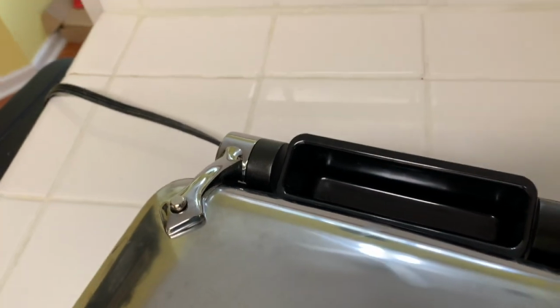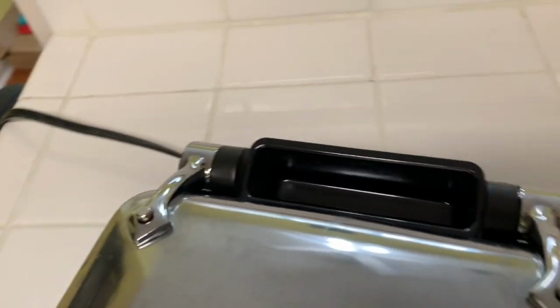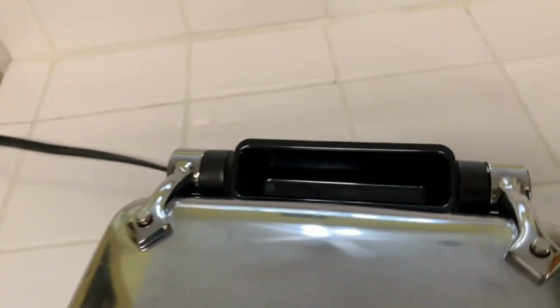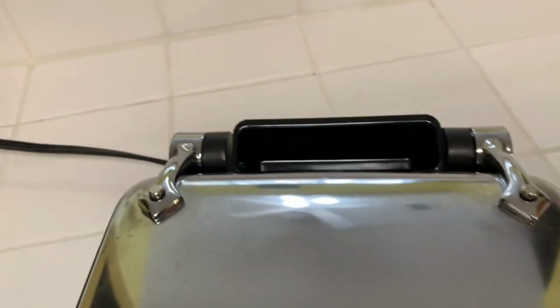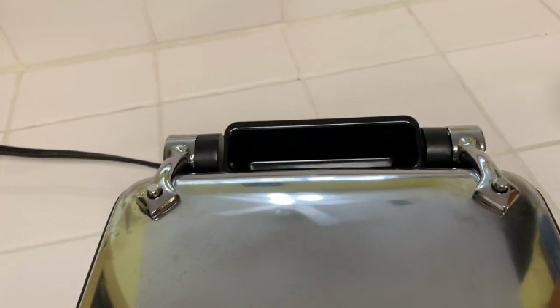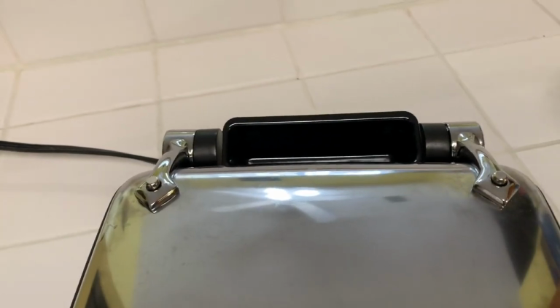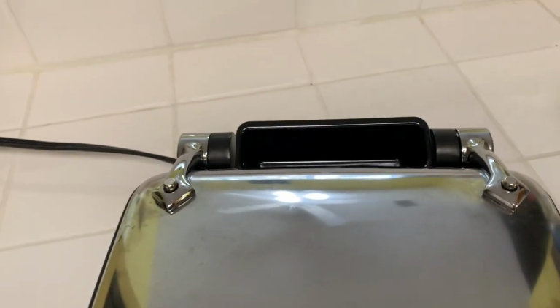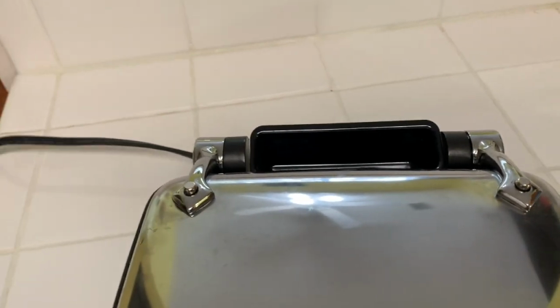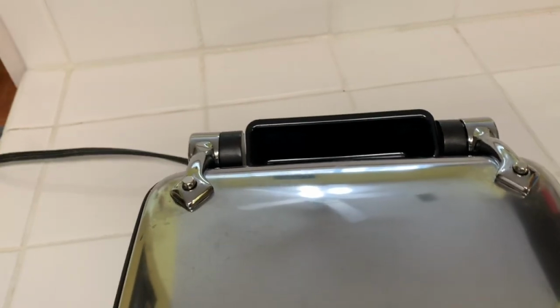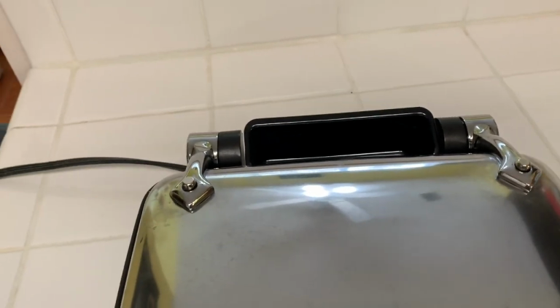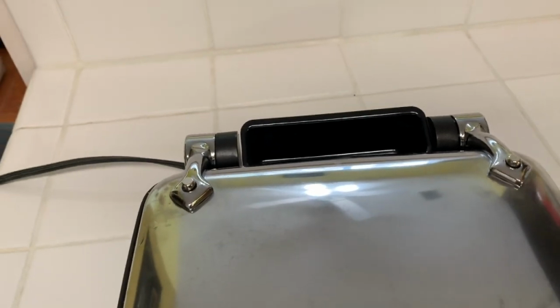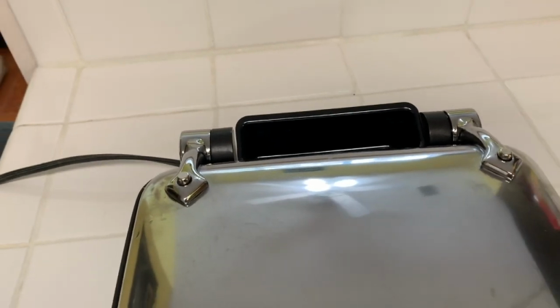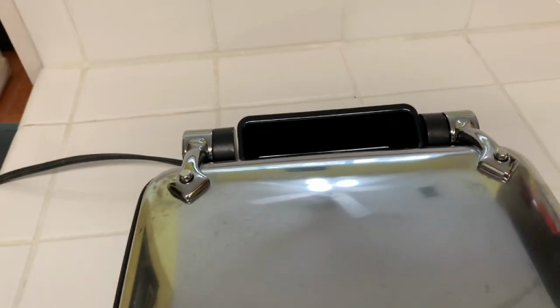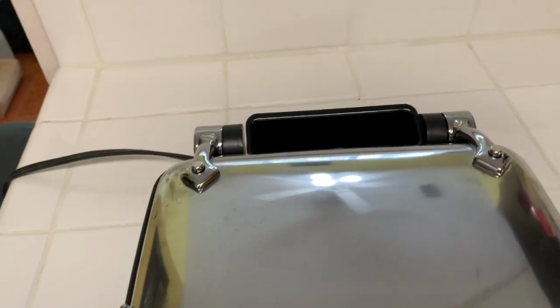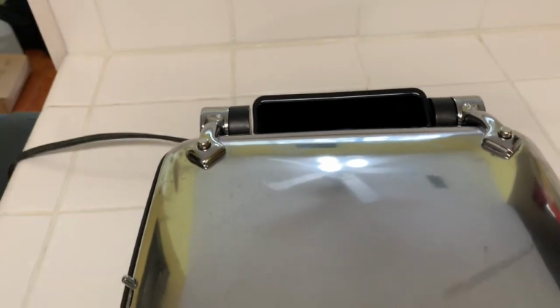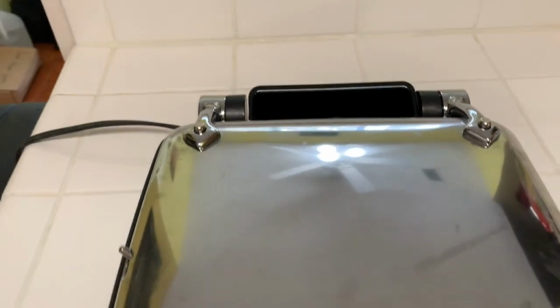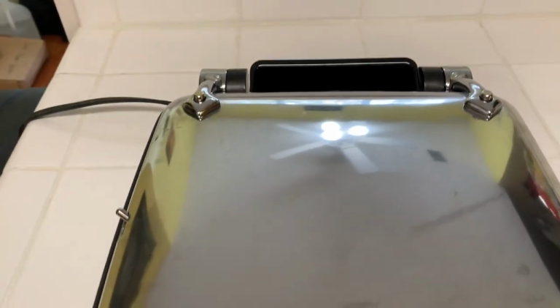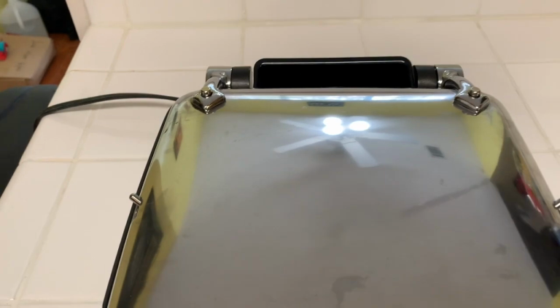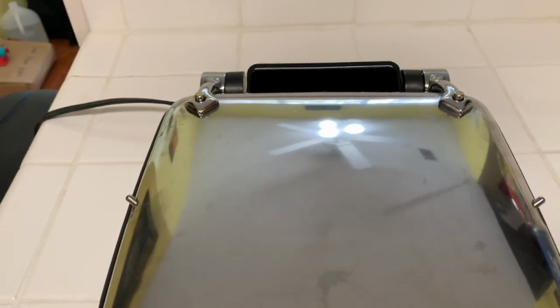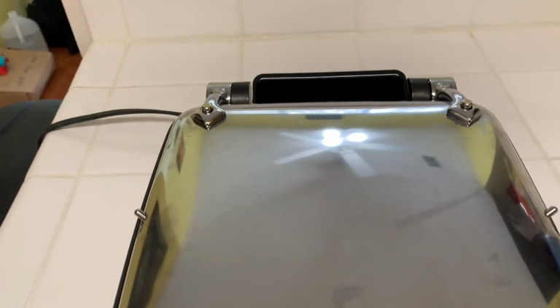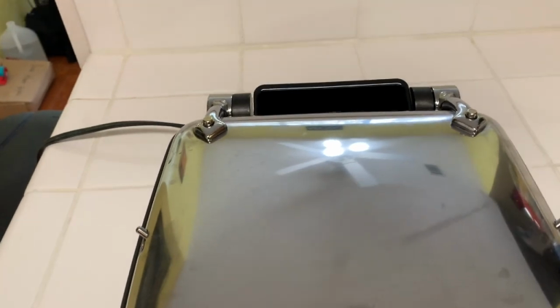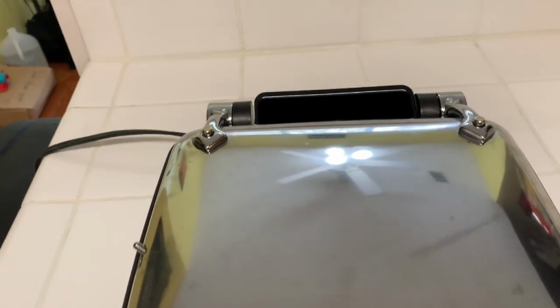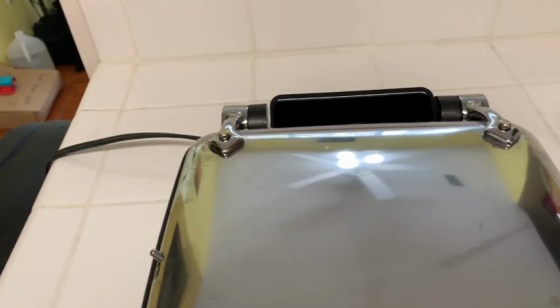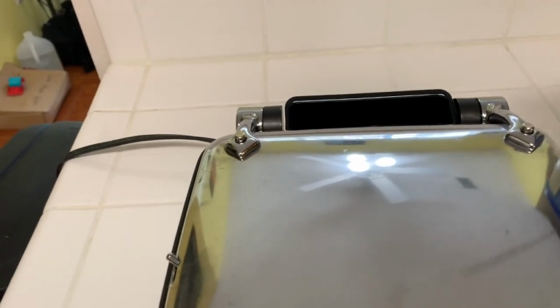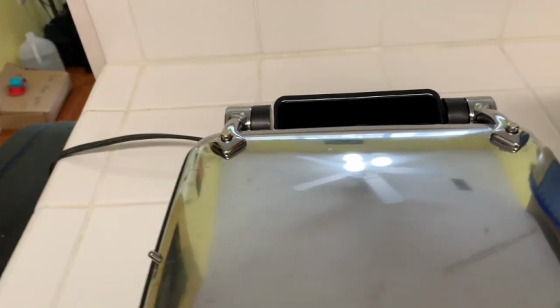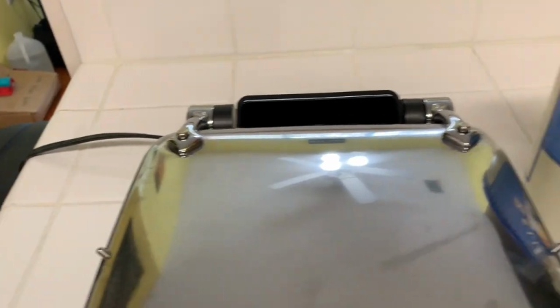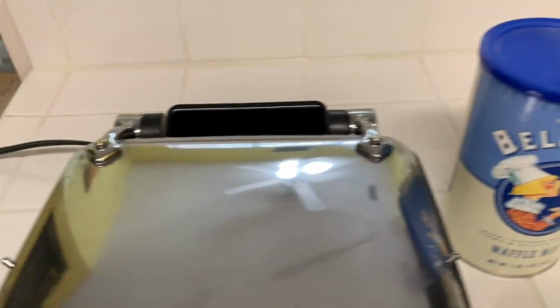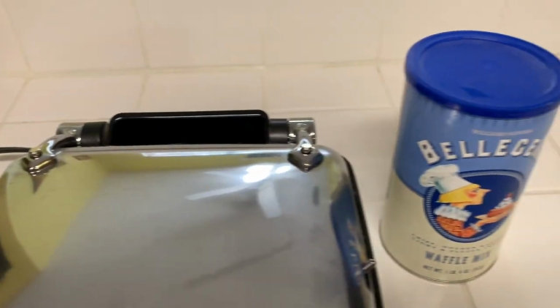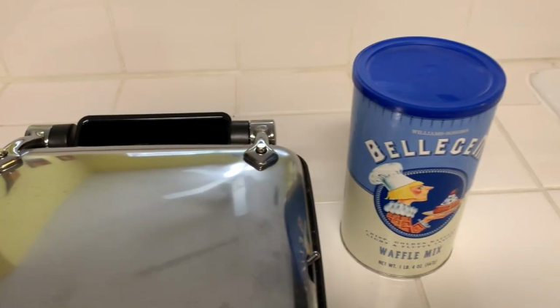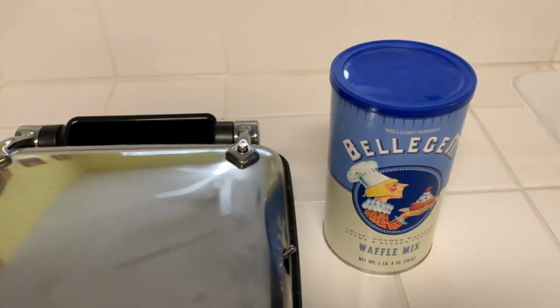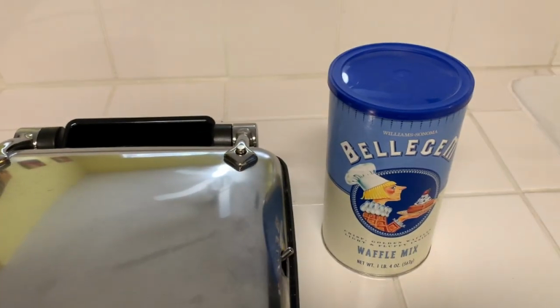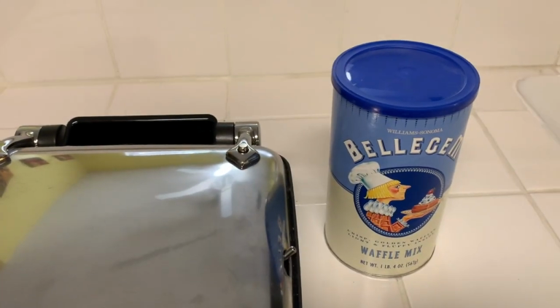We're going to make some waffles today. I have my go-to mix out.